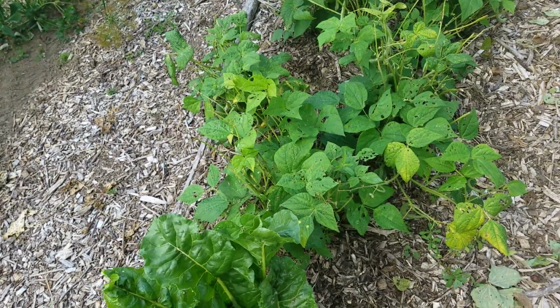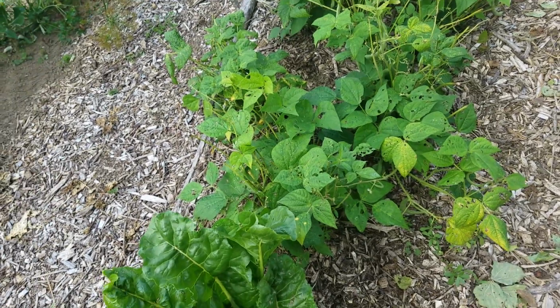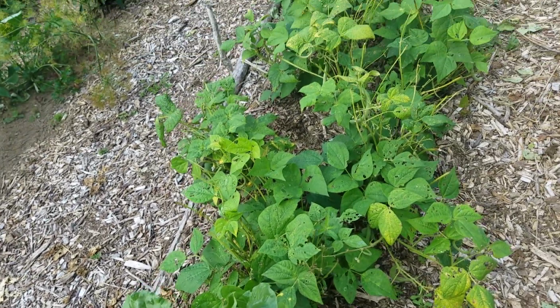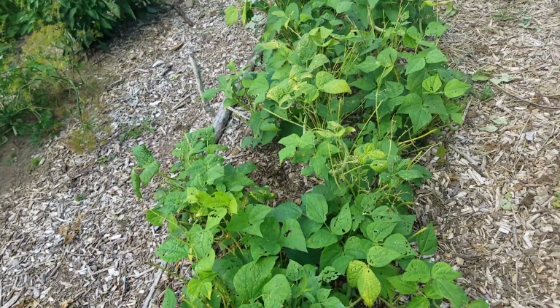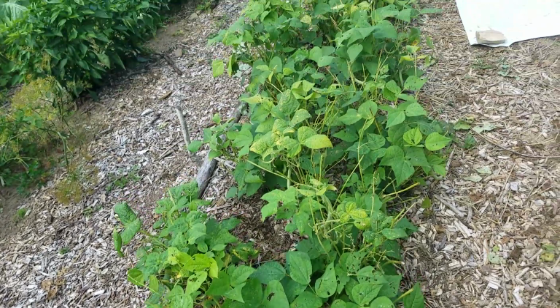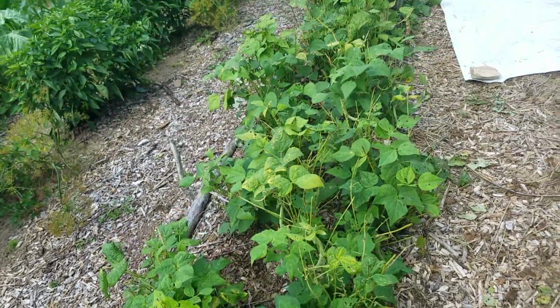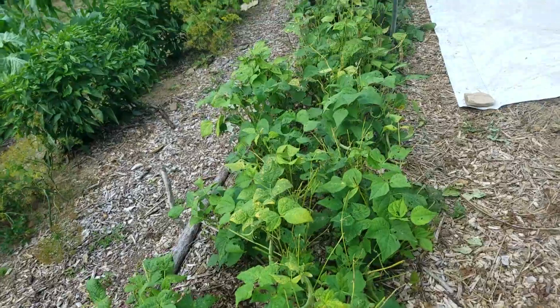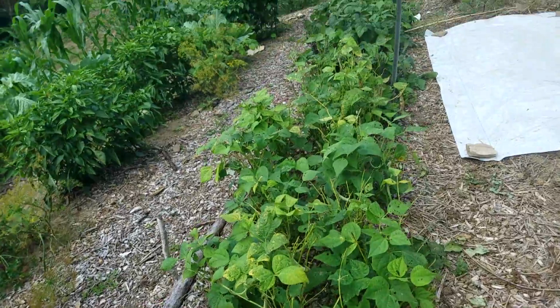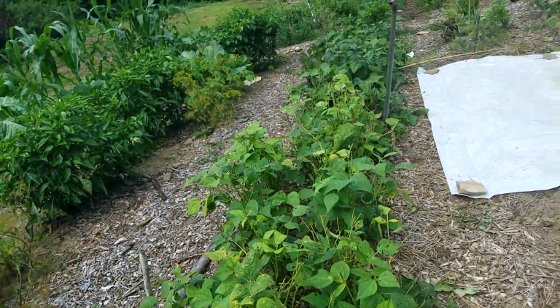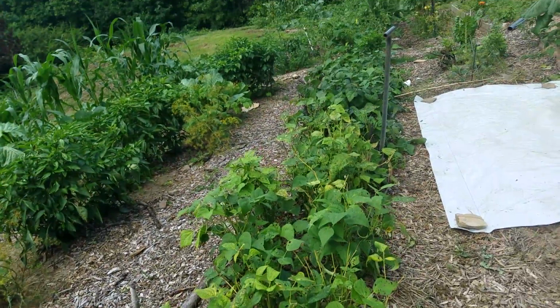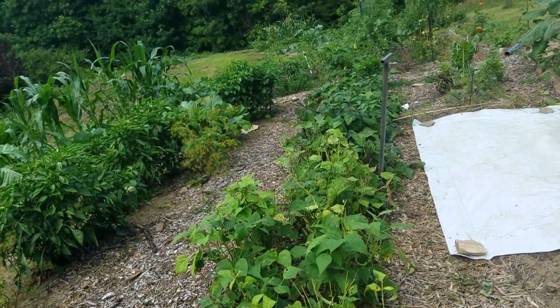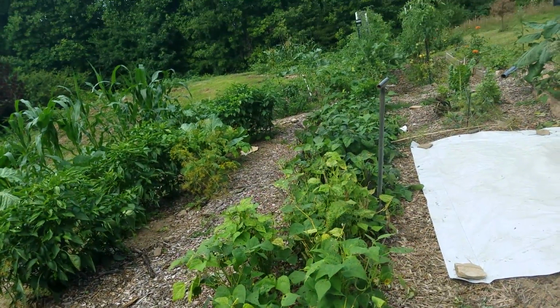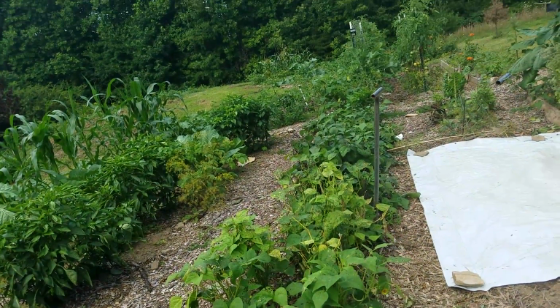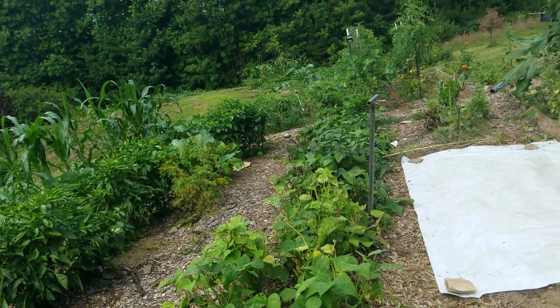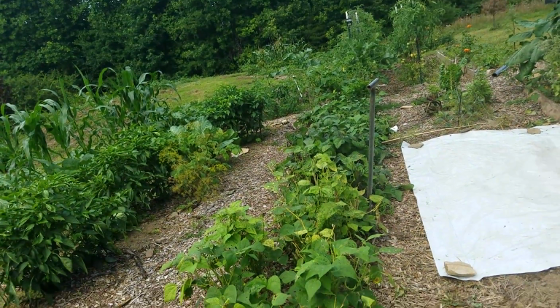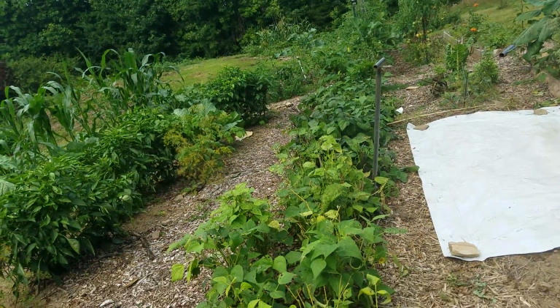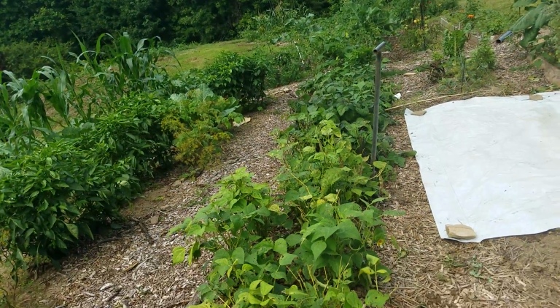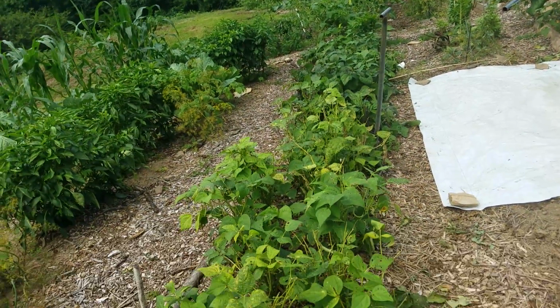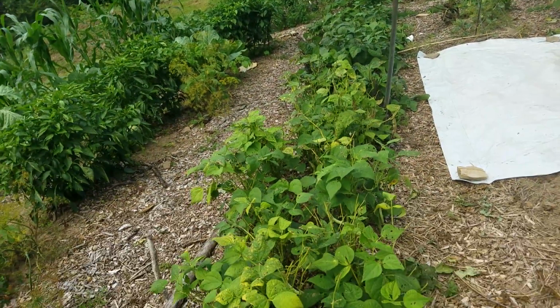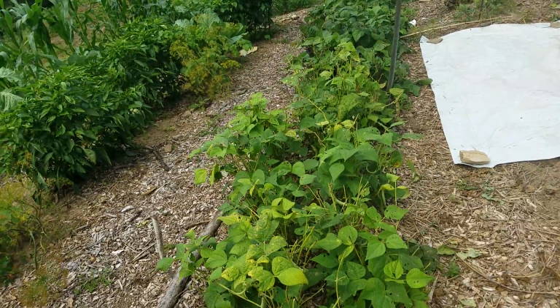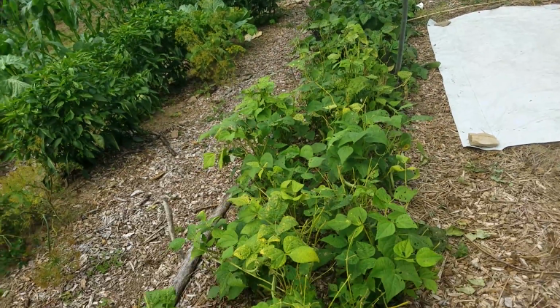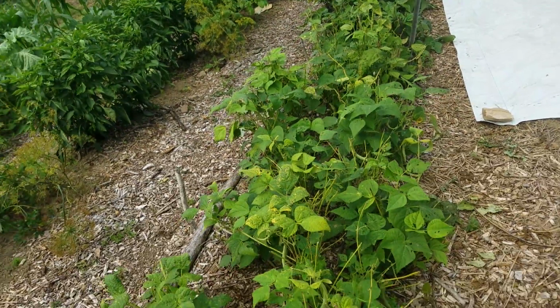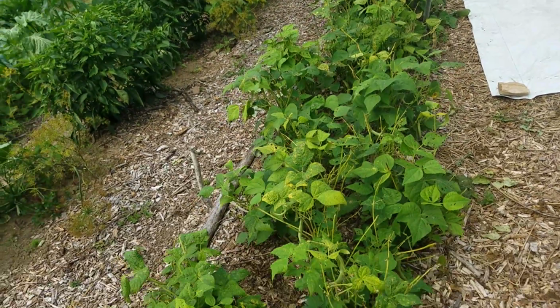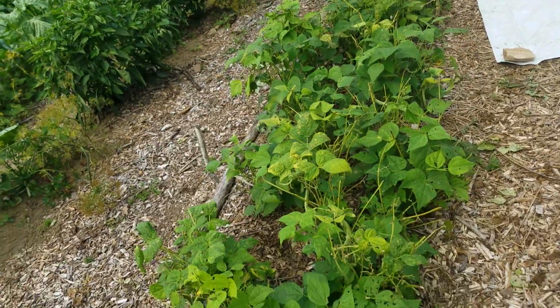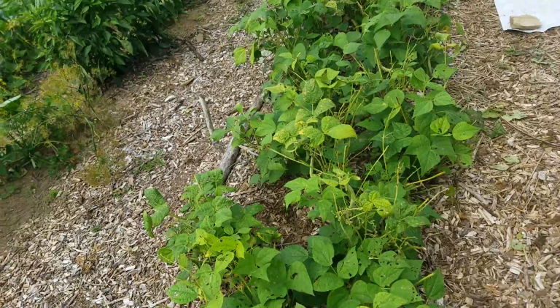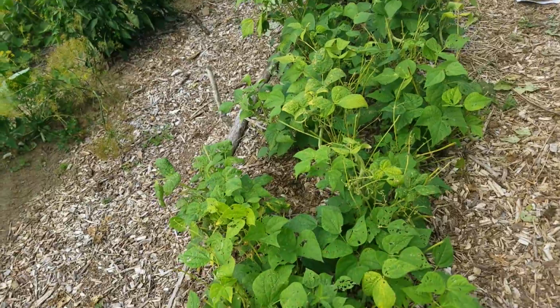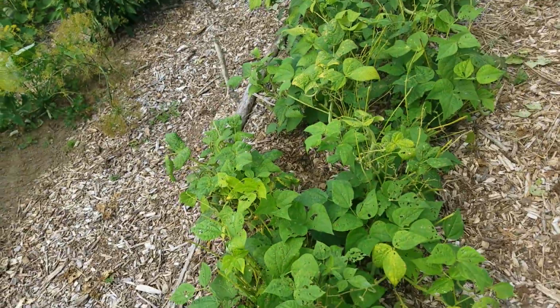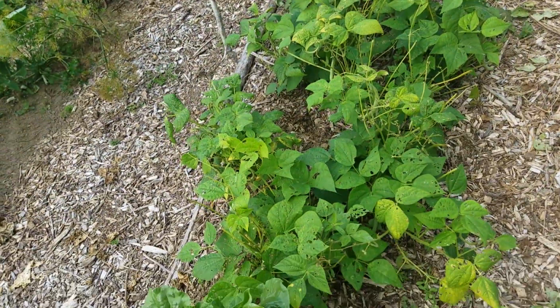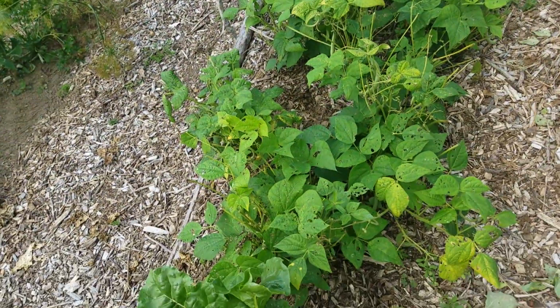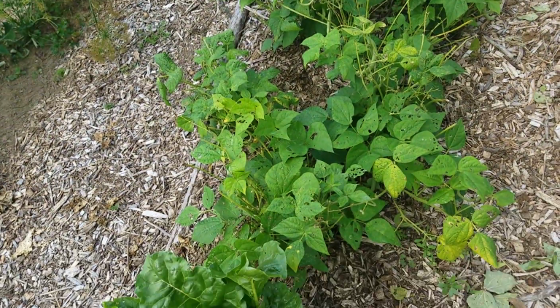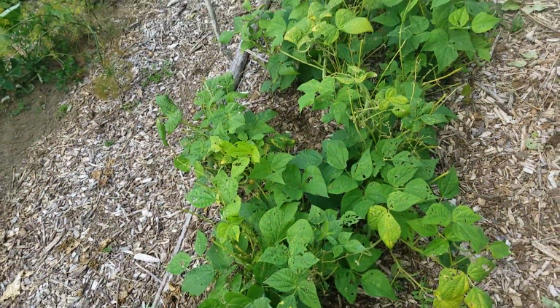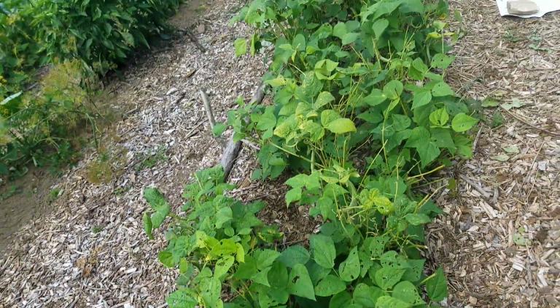This is some more of my first round of beans. I'm harvesting off of one side of the row, and I'm letting the other side of the row mature so that I can save them for seed.